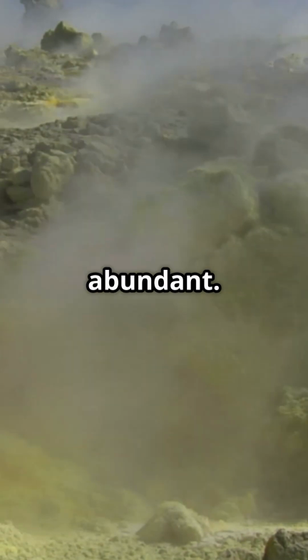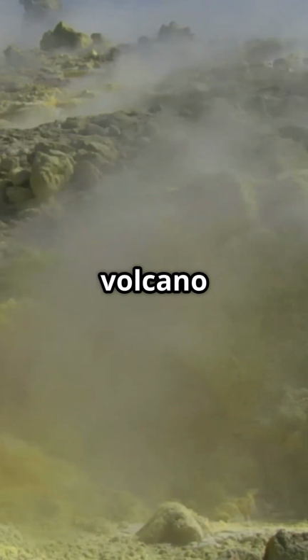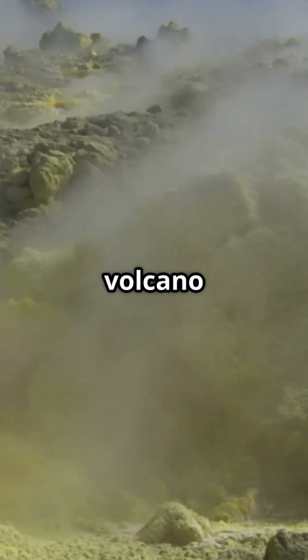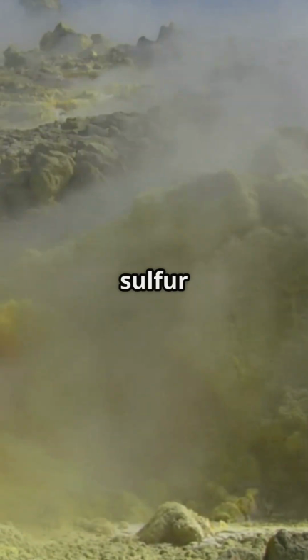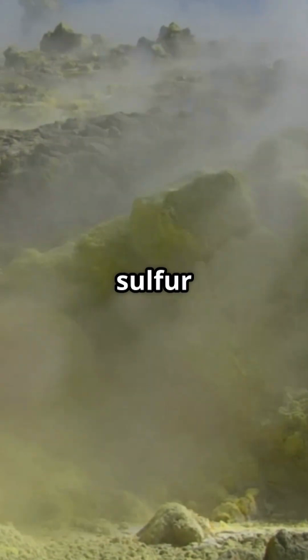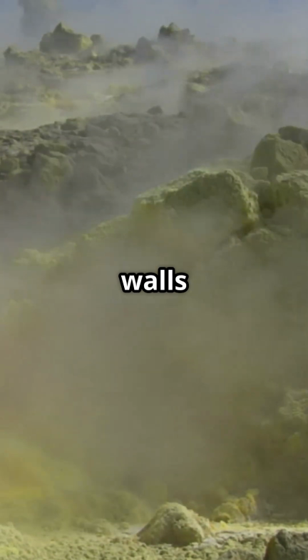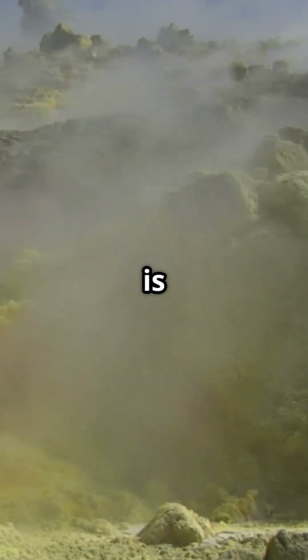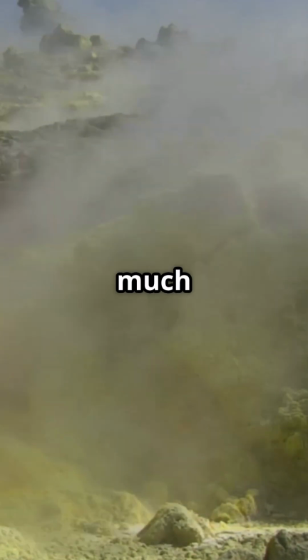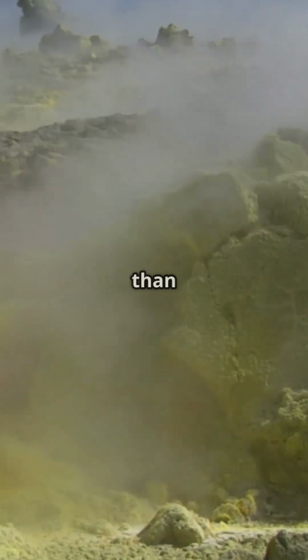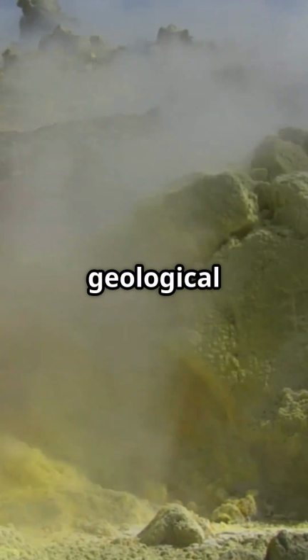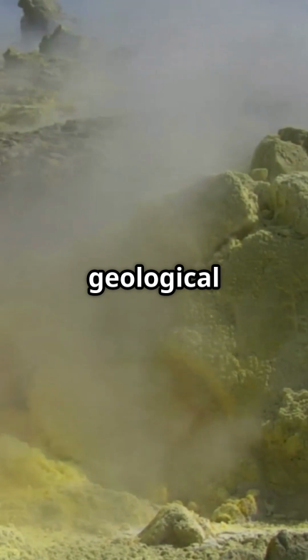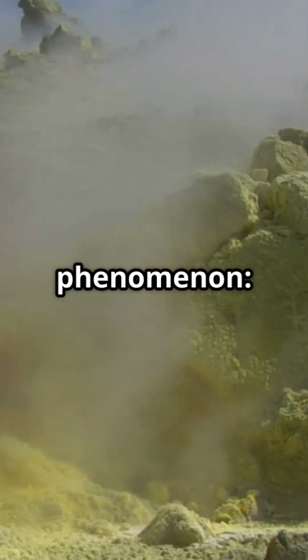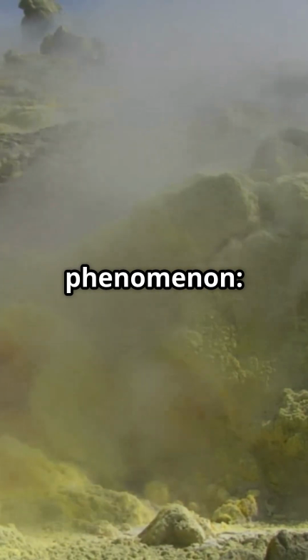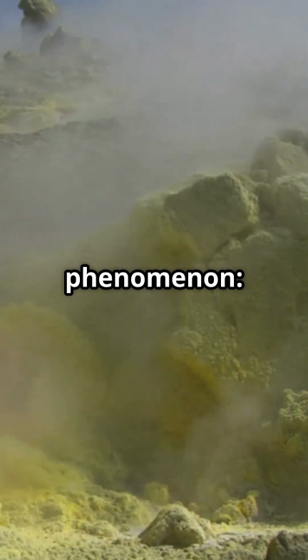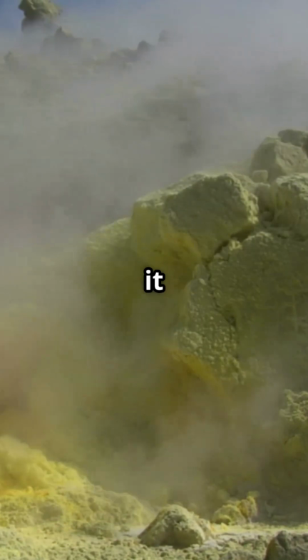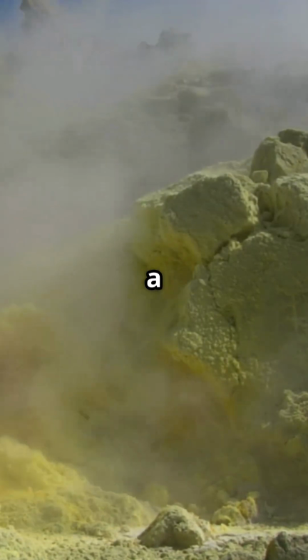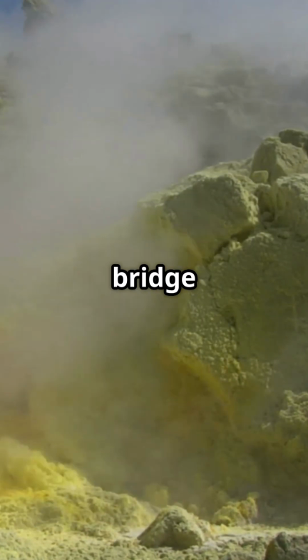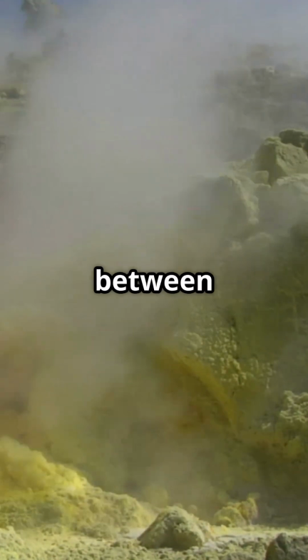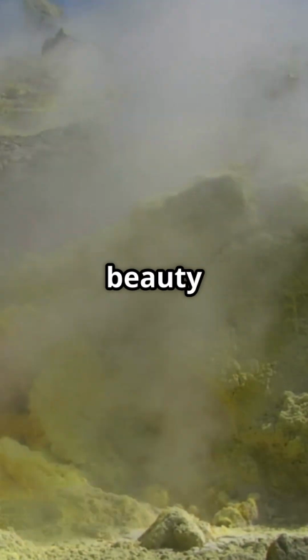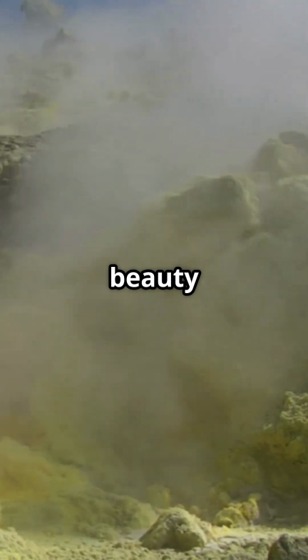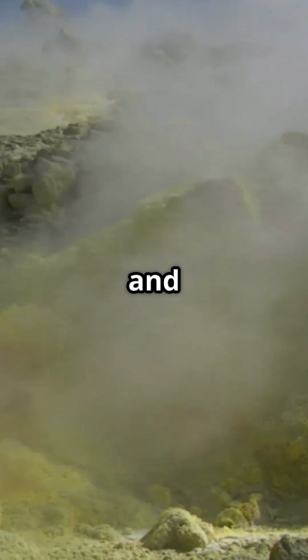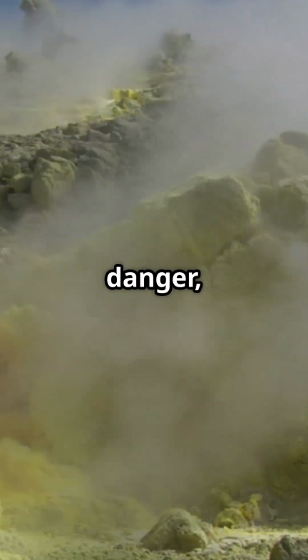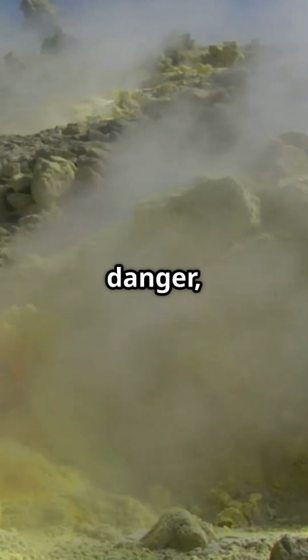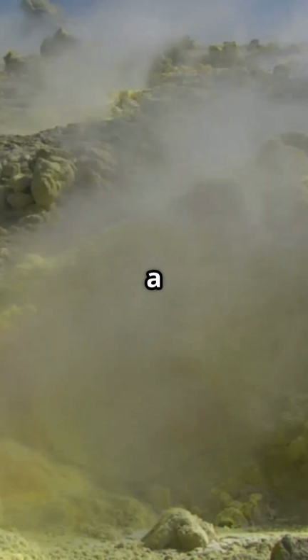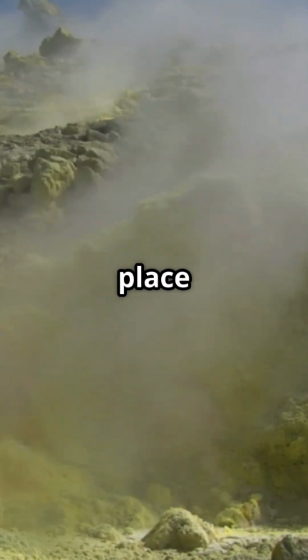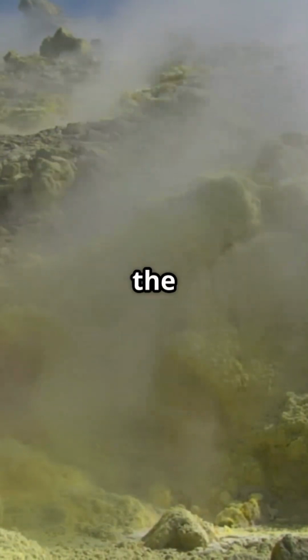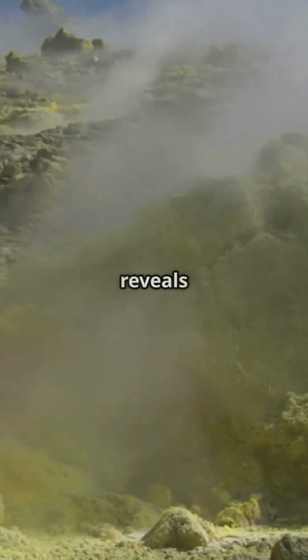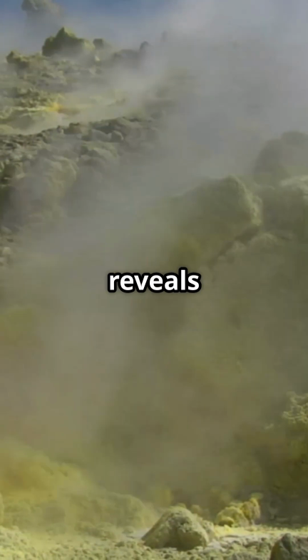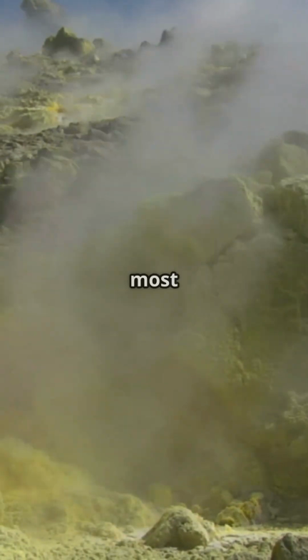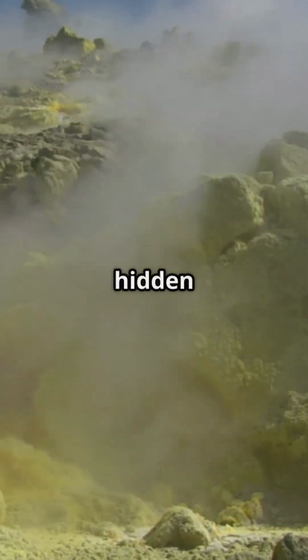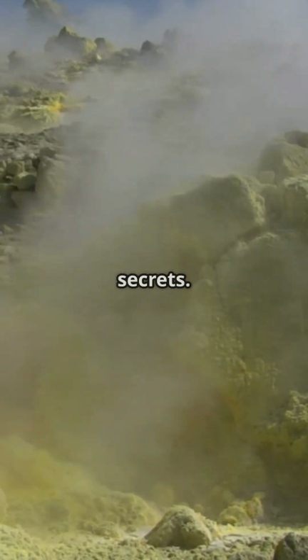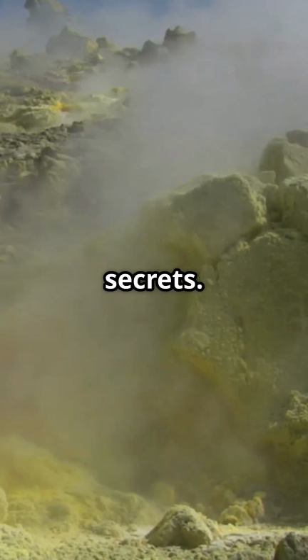The volcano with sulfur walls is much more than a geological phenomenon. It is a bridge between beauty and danger, a place where the earth reveals its most hidden secrets.